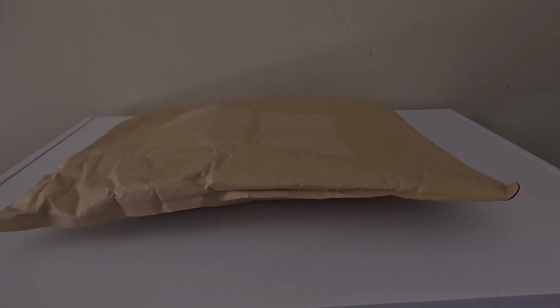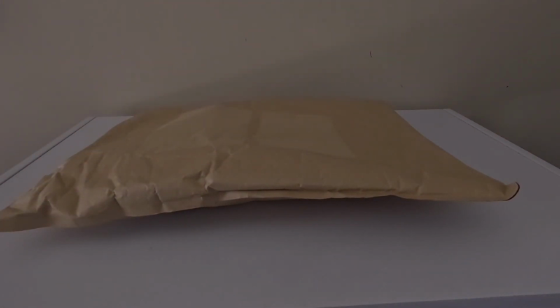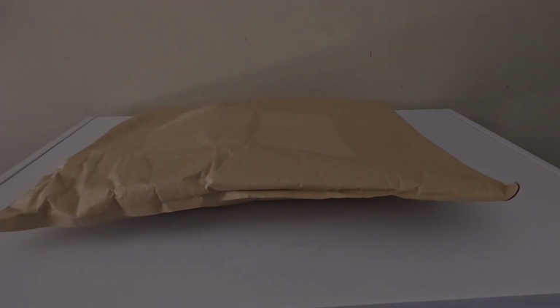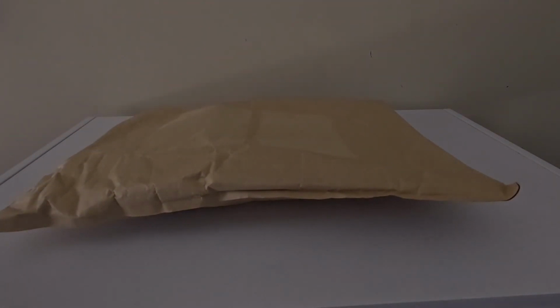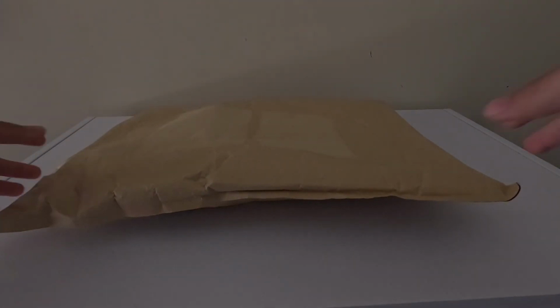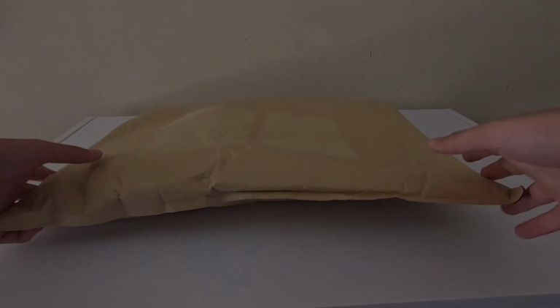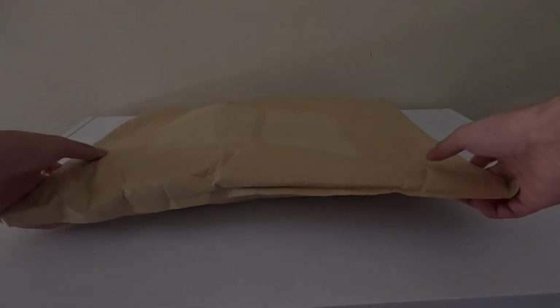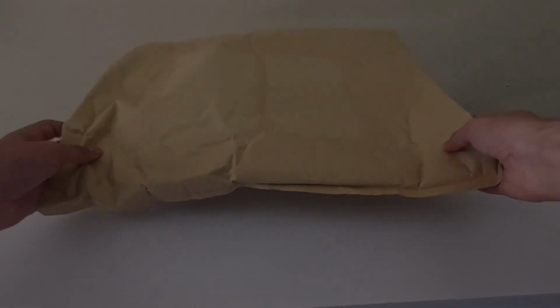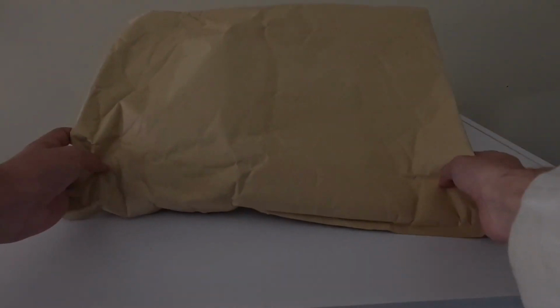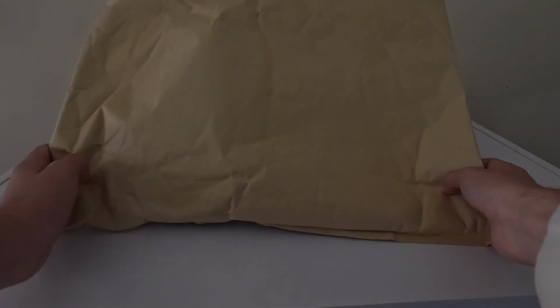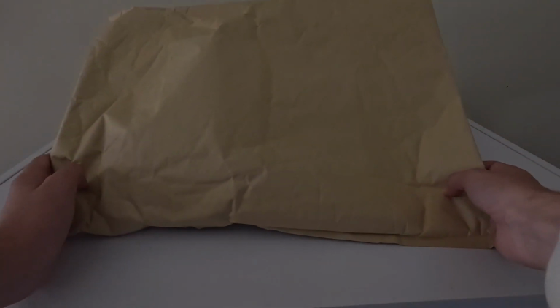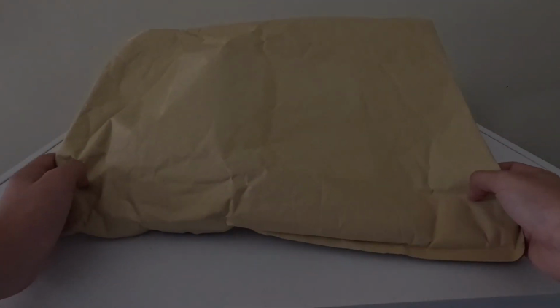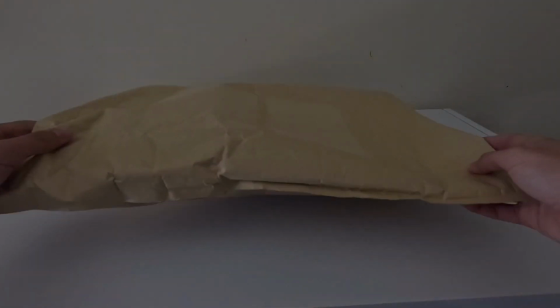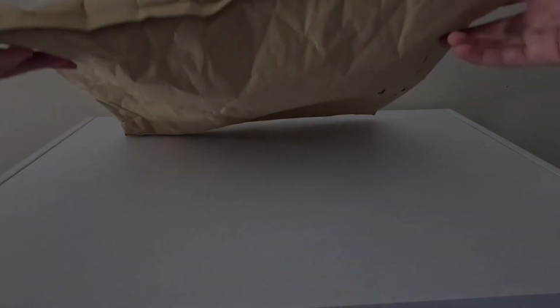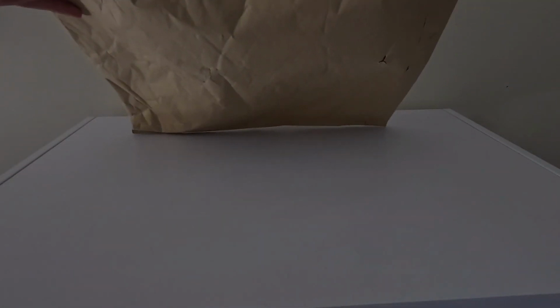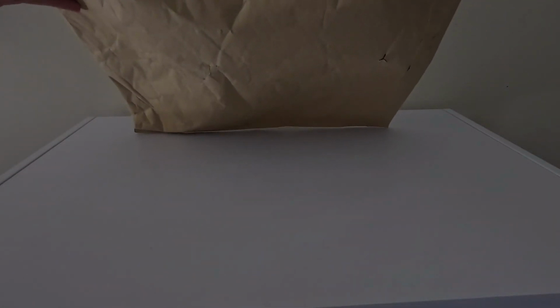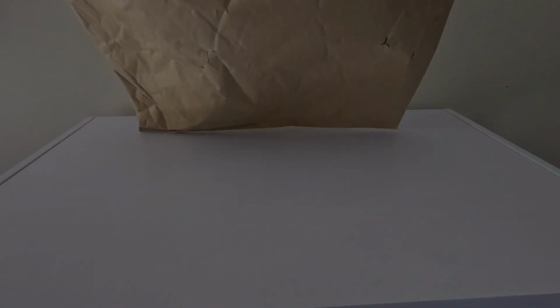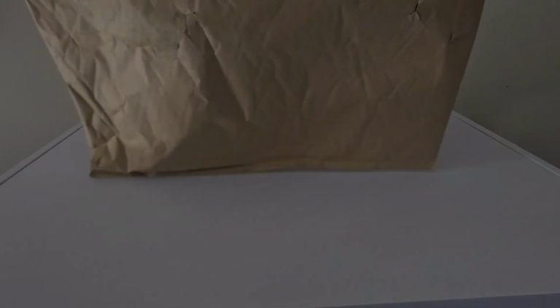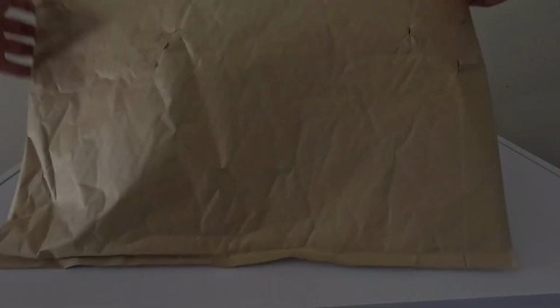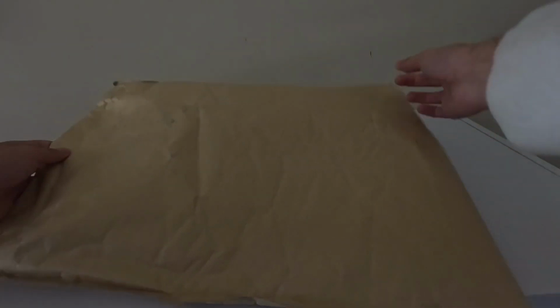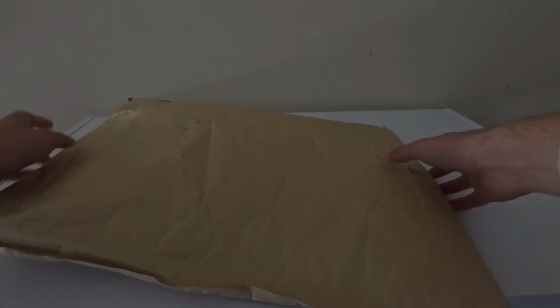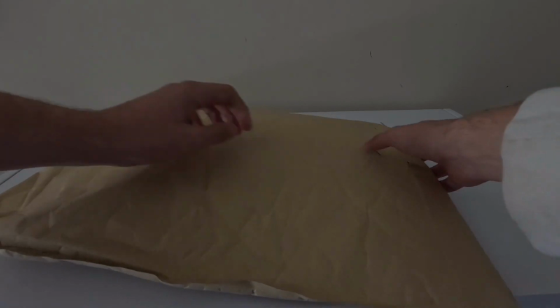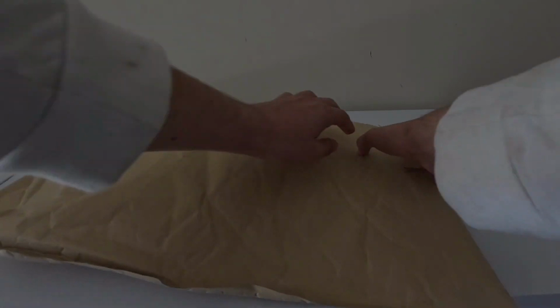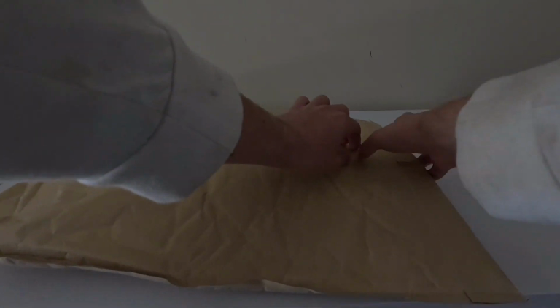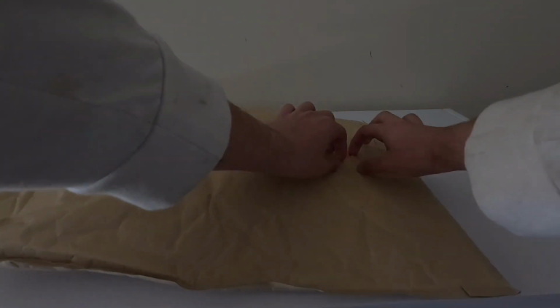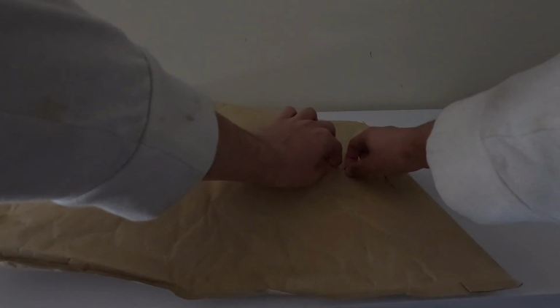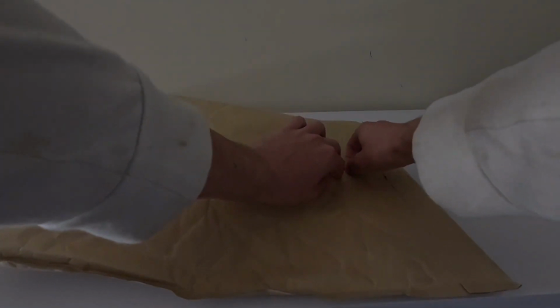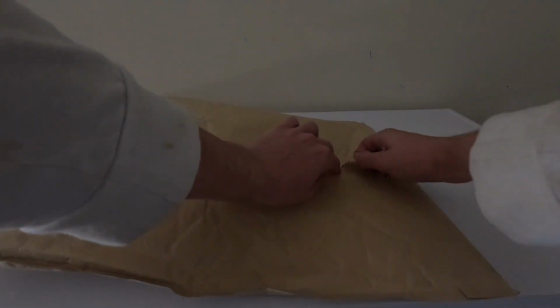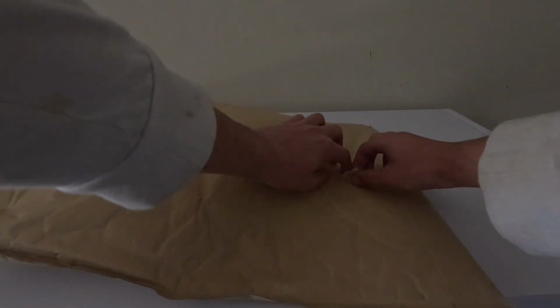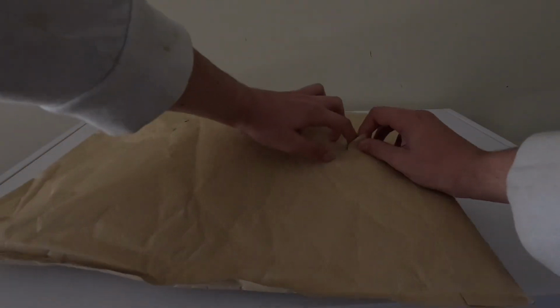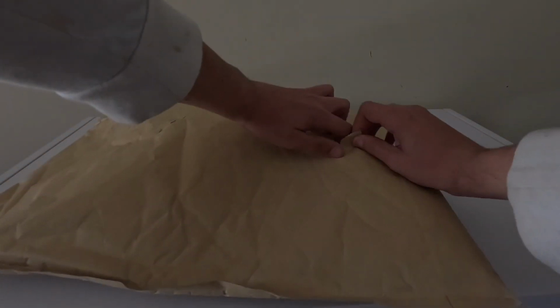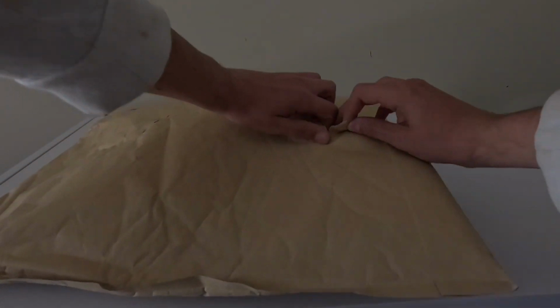This is the package right here. It will be easy to open. Let's just open it — I don't need any scissors or any tools or anything, I just use my hands to open it.